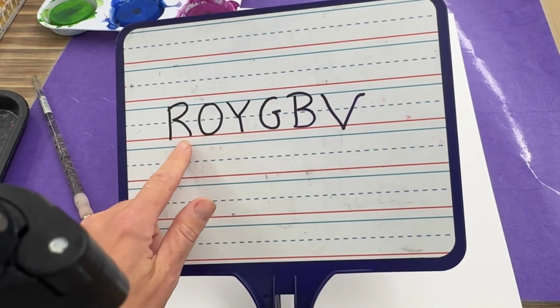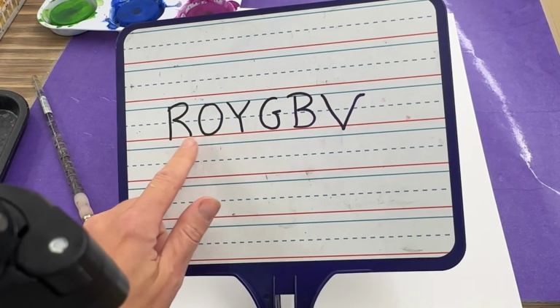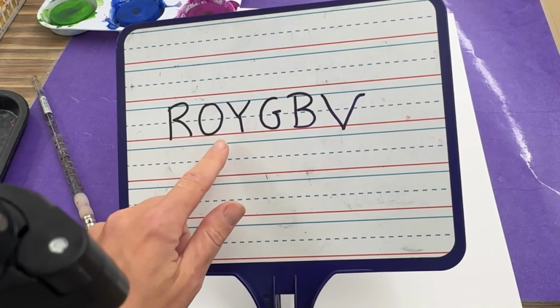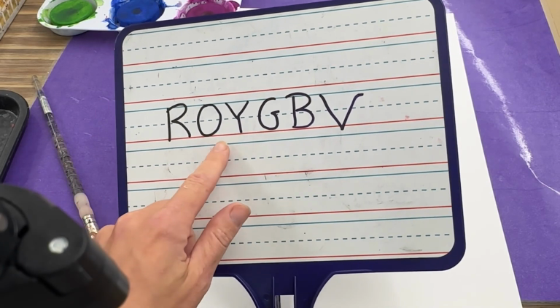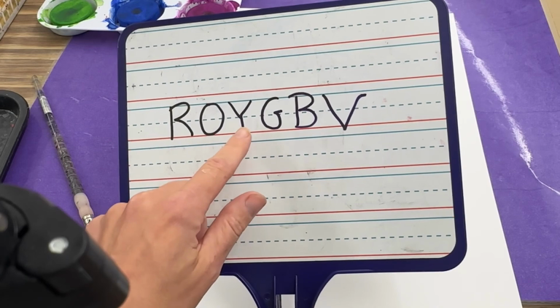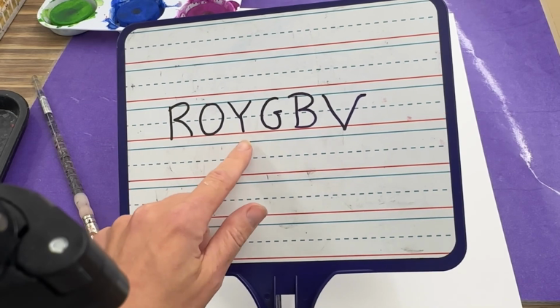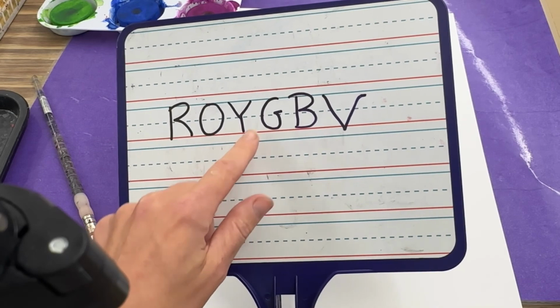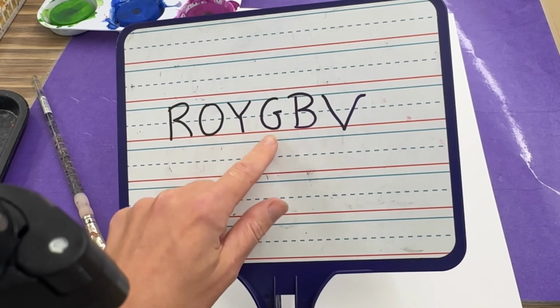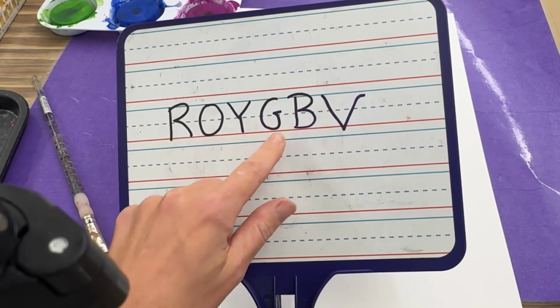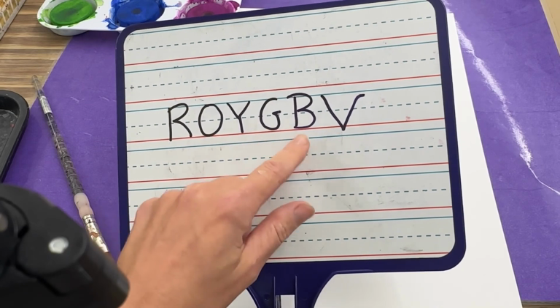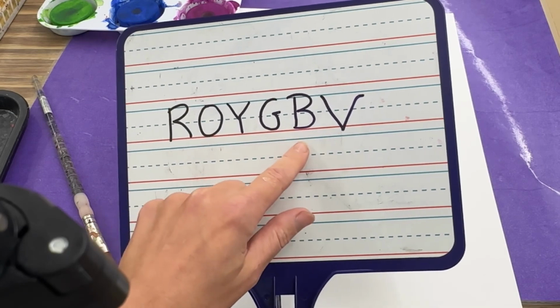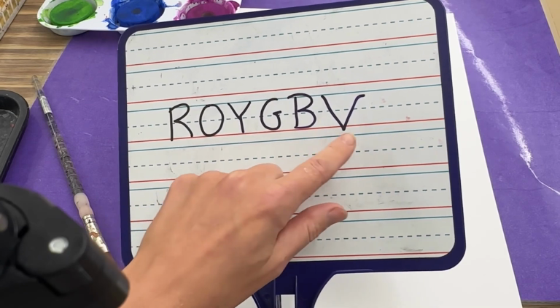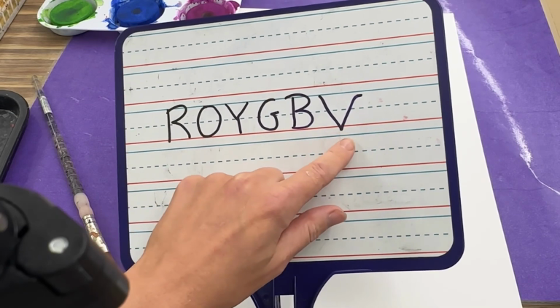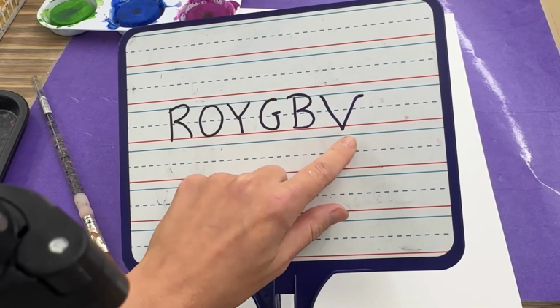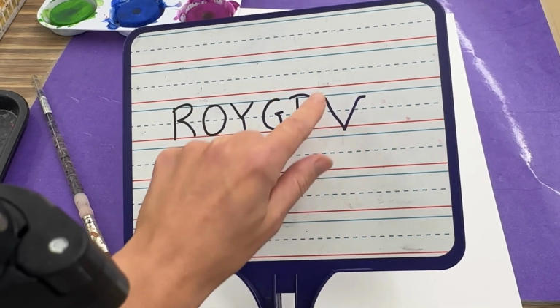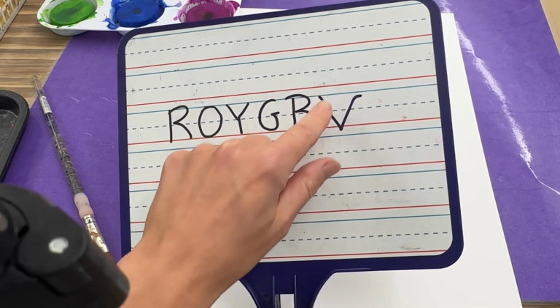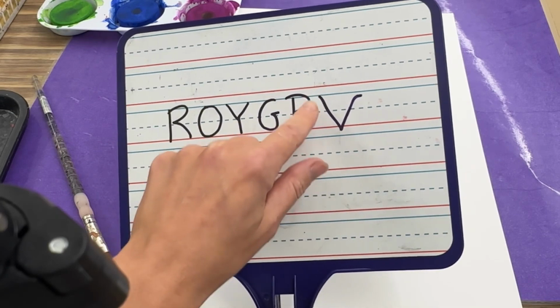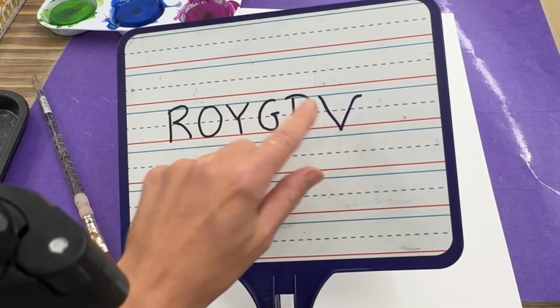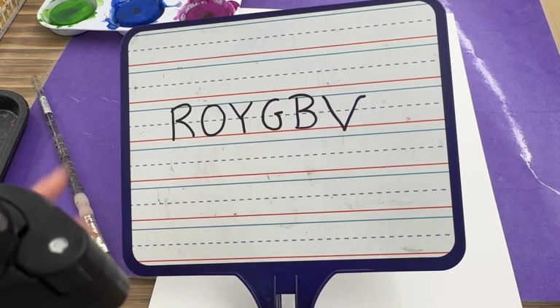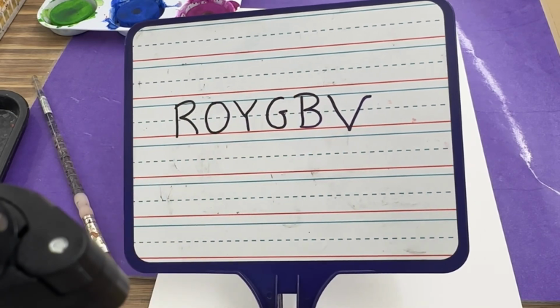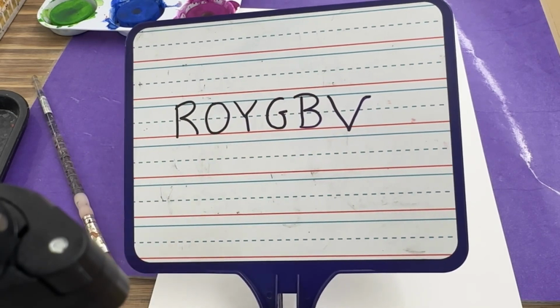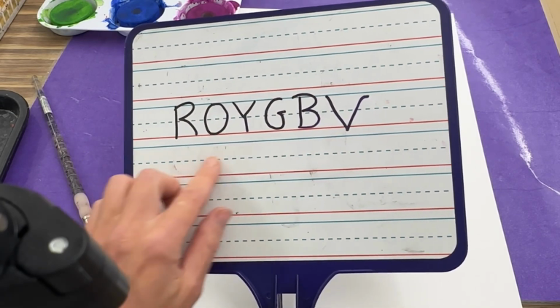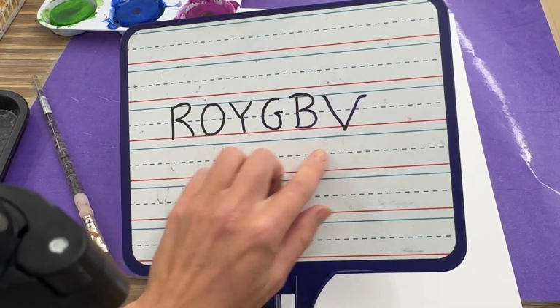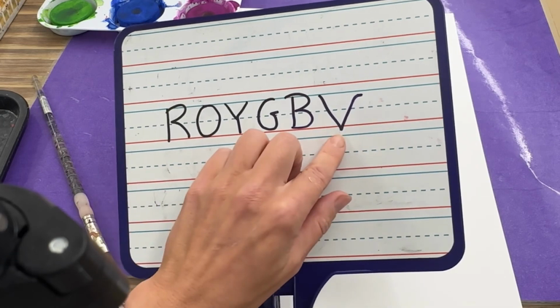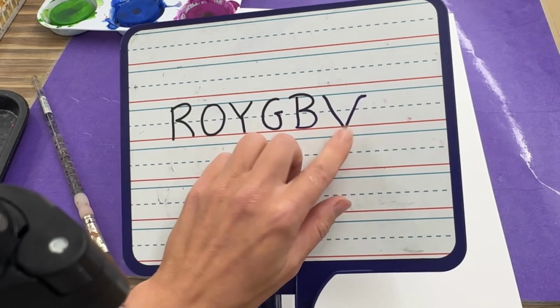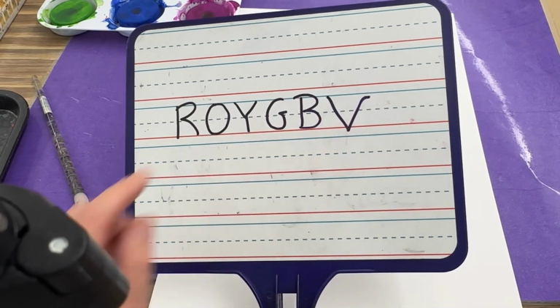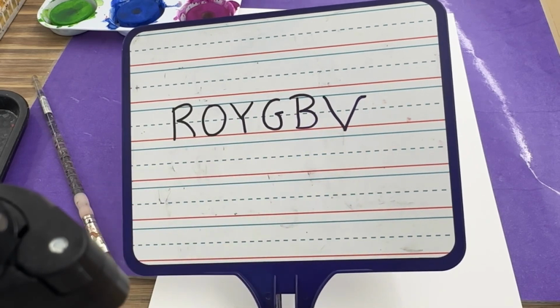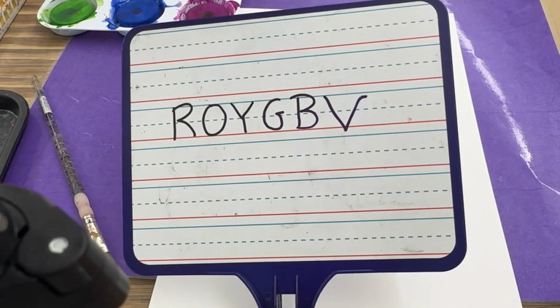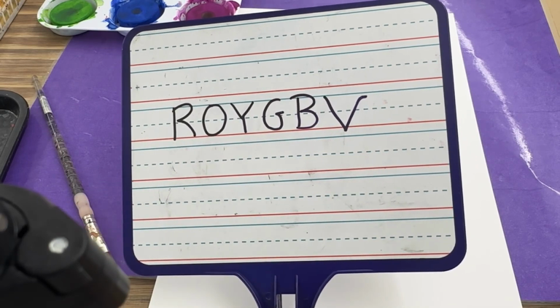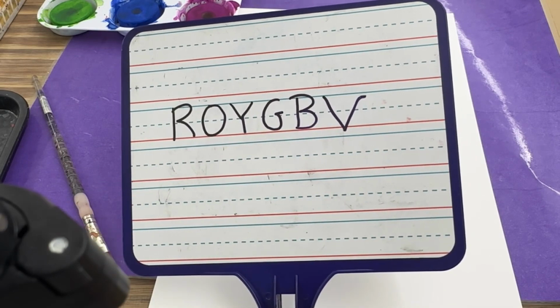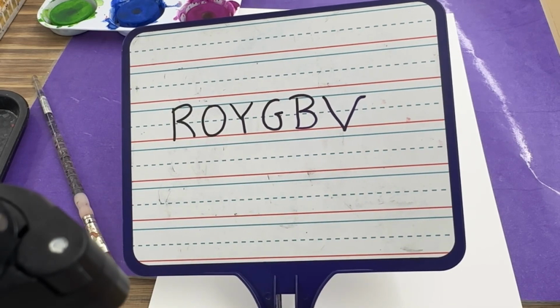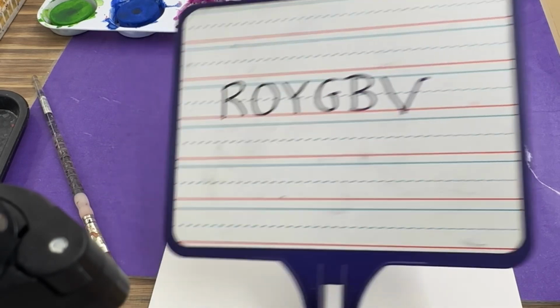Red, orange, yellow, green, blue, and violet. Sometimes there's an 'I' in the middle for indigo, but we are just going to skip that and go right to violet or purple.